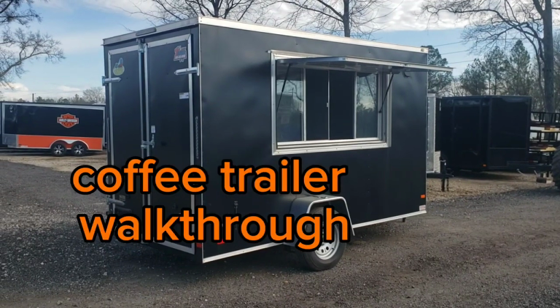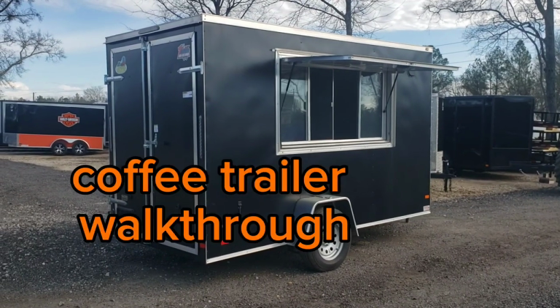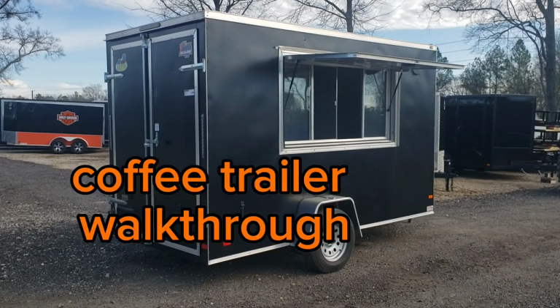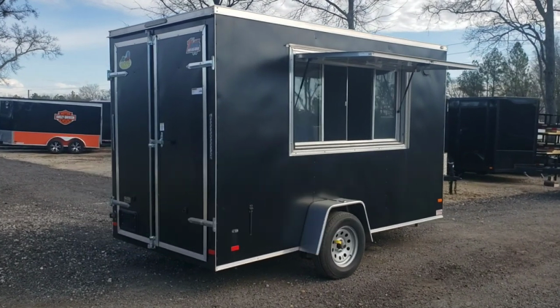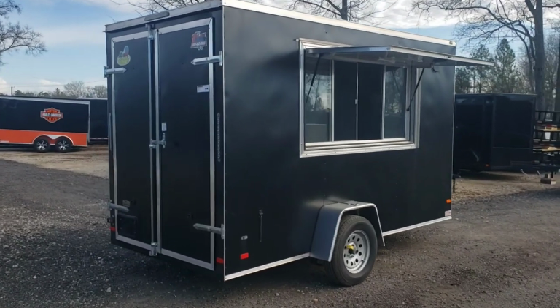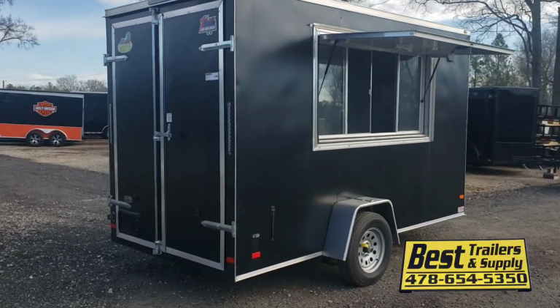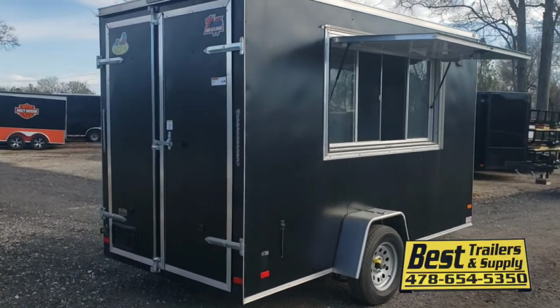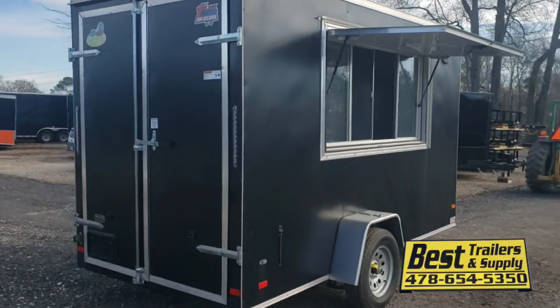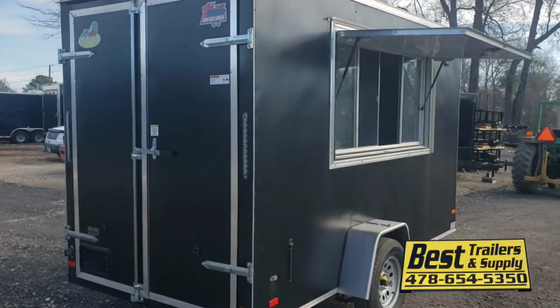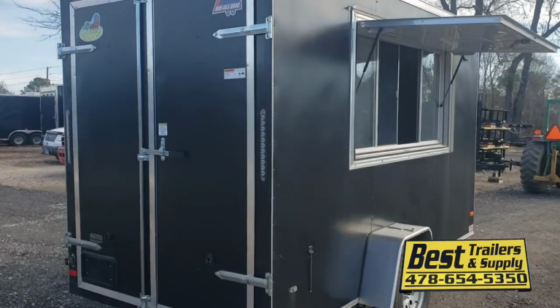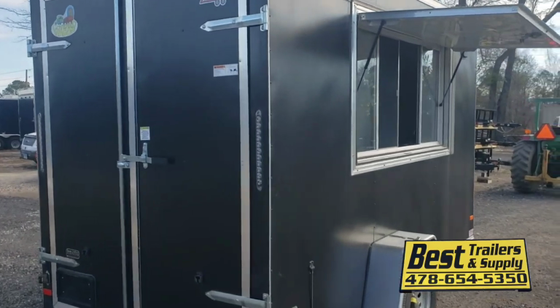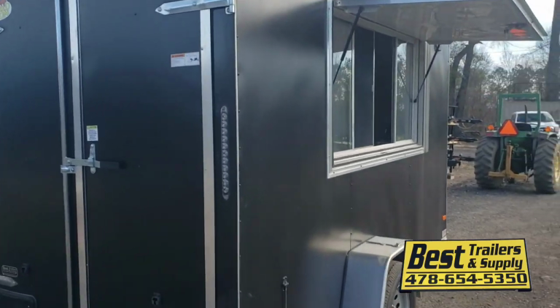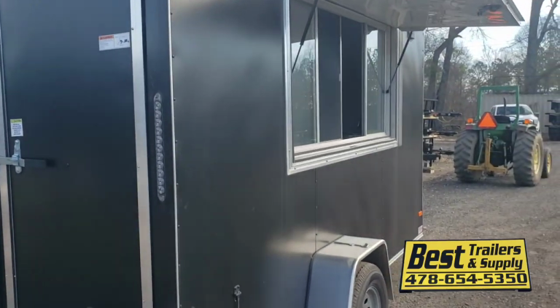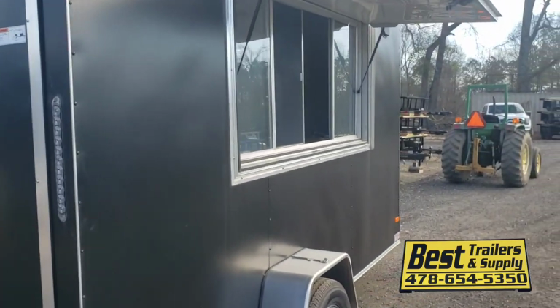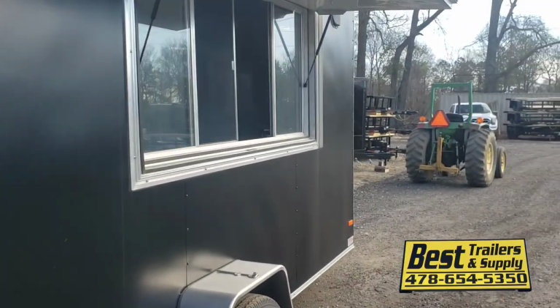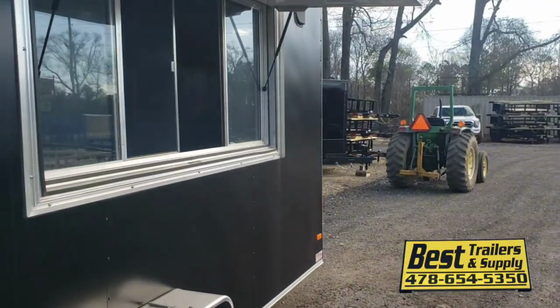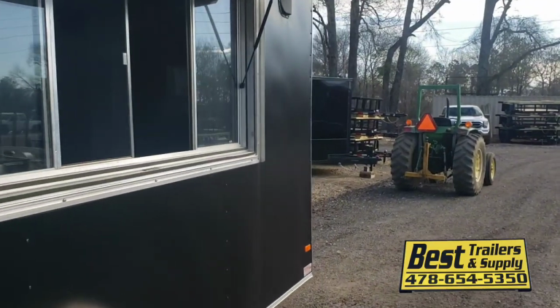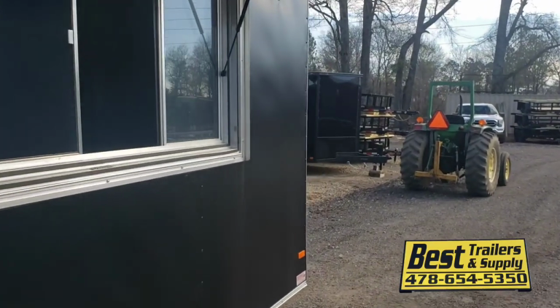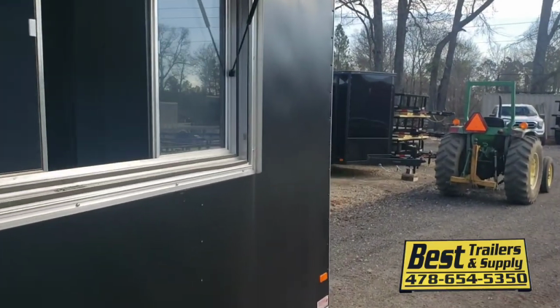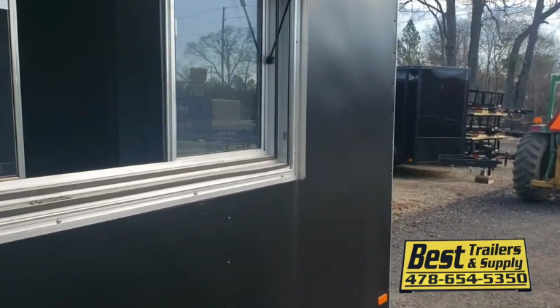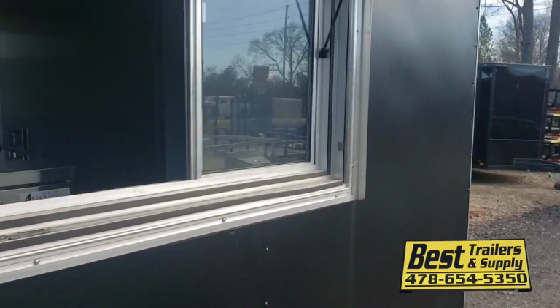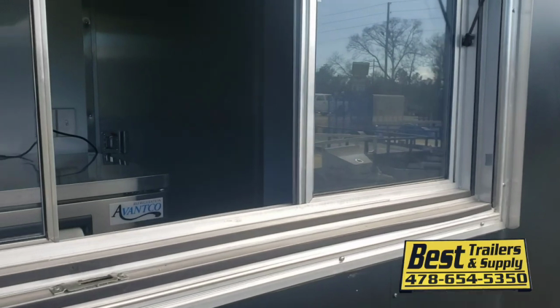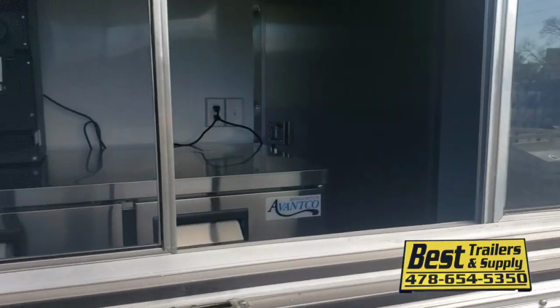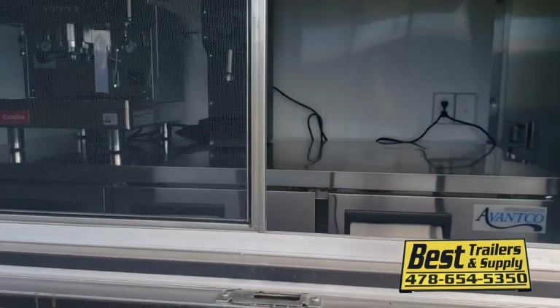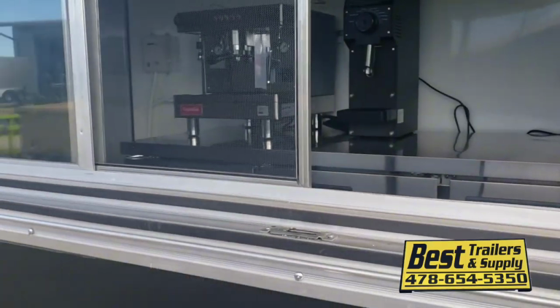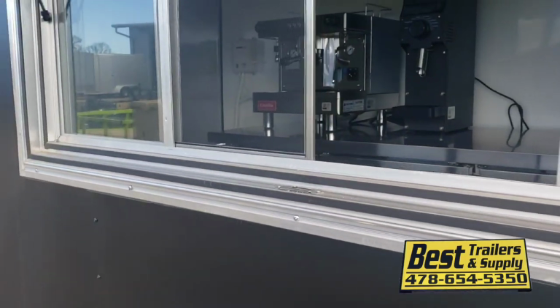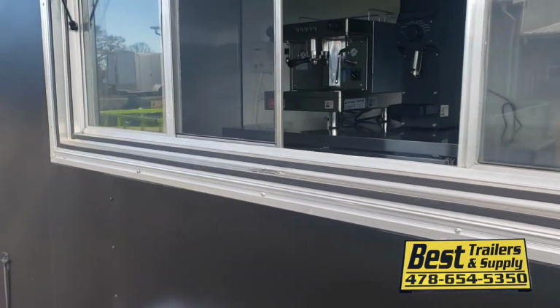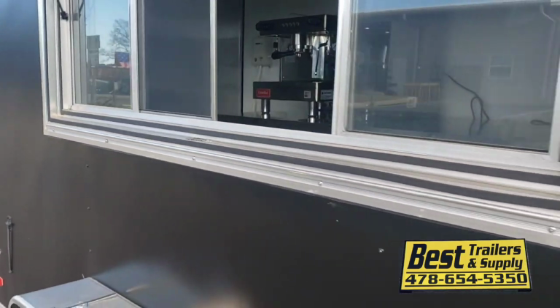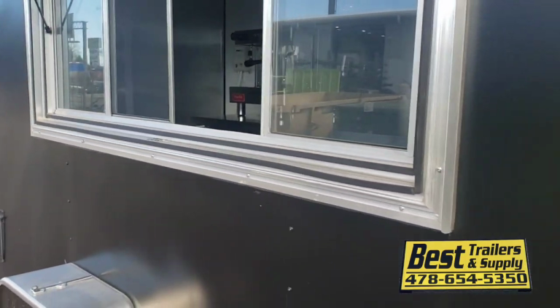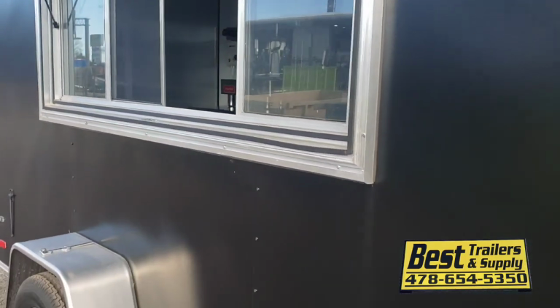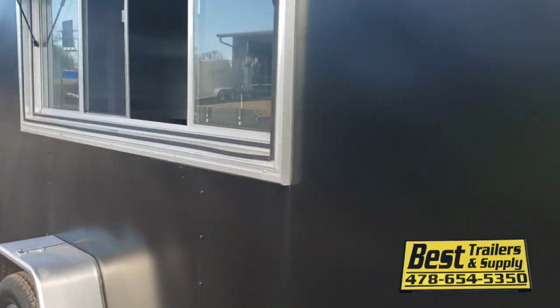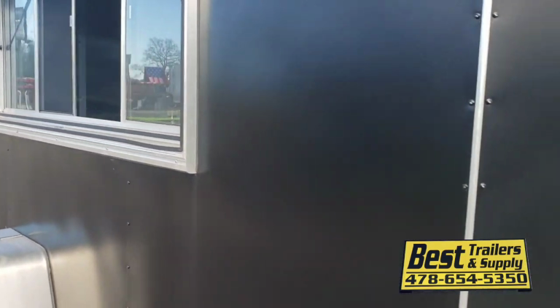This here is a turnkey concession trailer we just got ready. This was a coffee trailer, 6x12, it's fully equipped with electrical and all your equipment to run coffee in it.